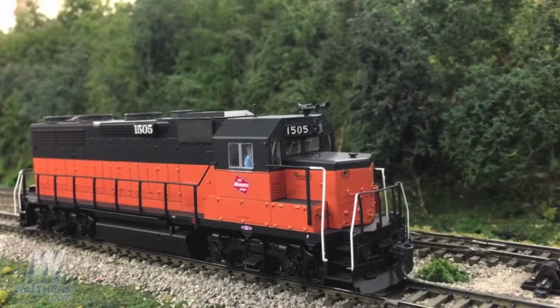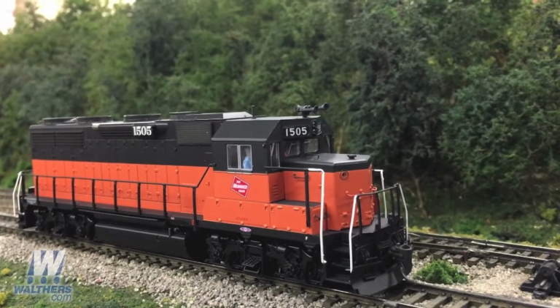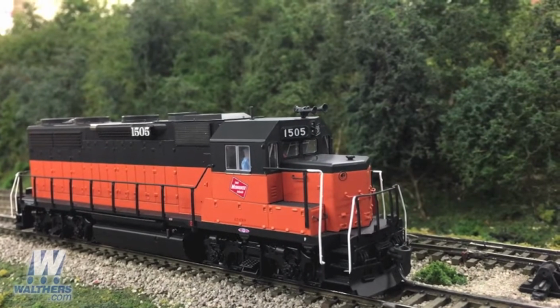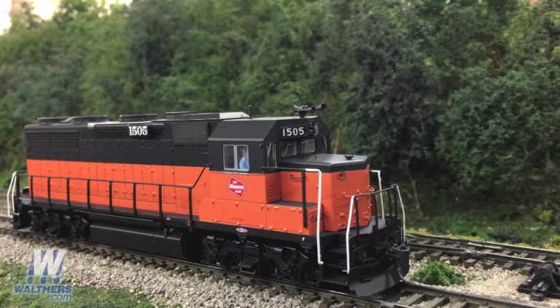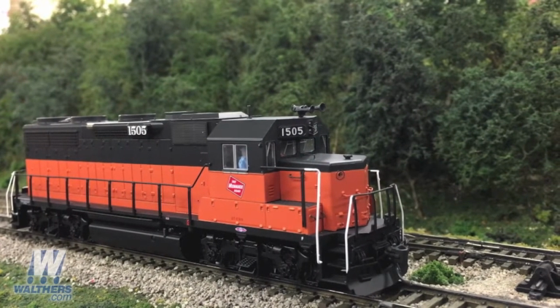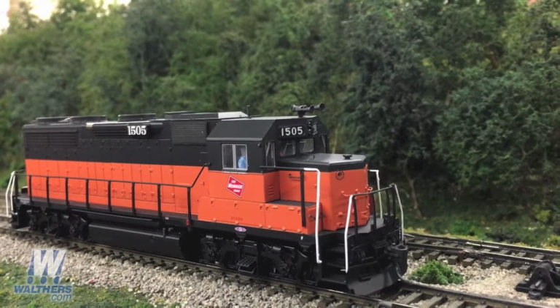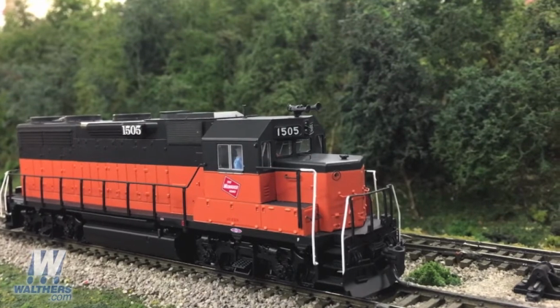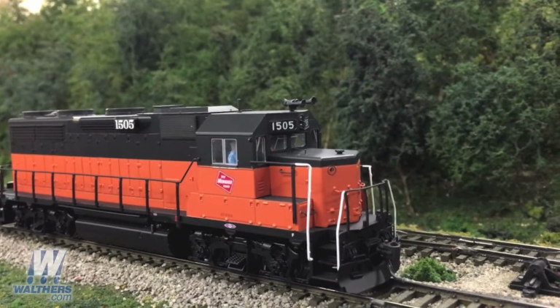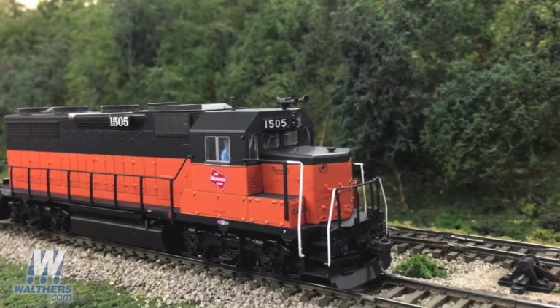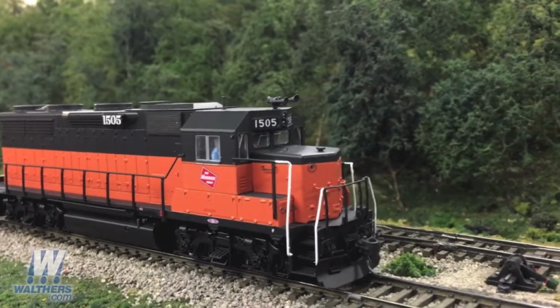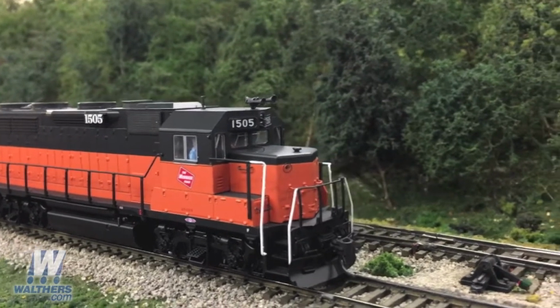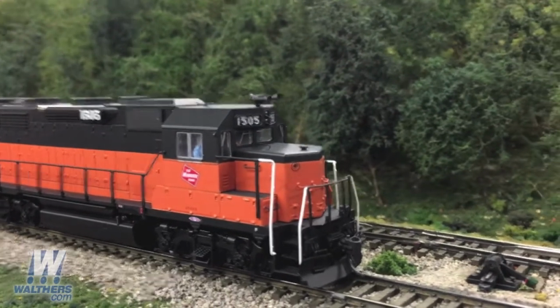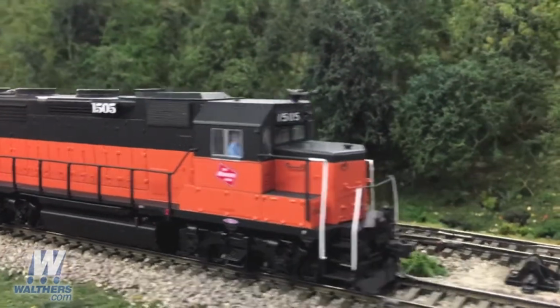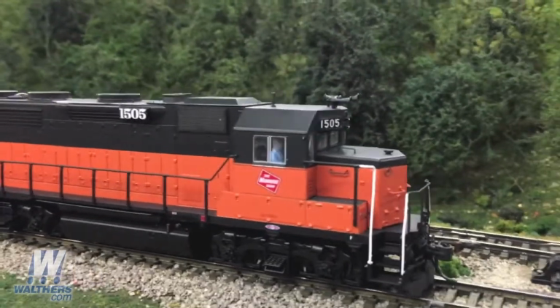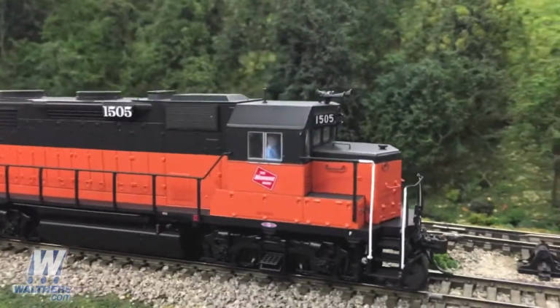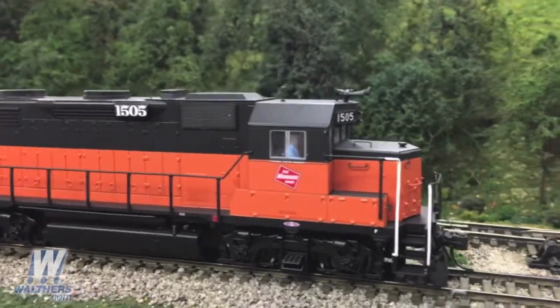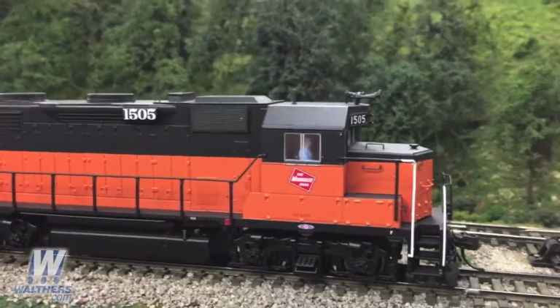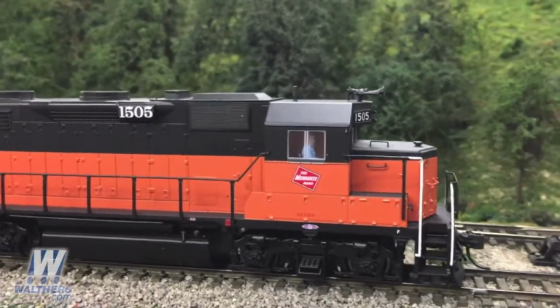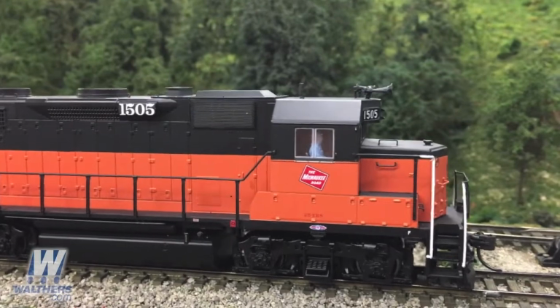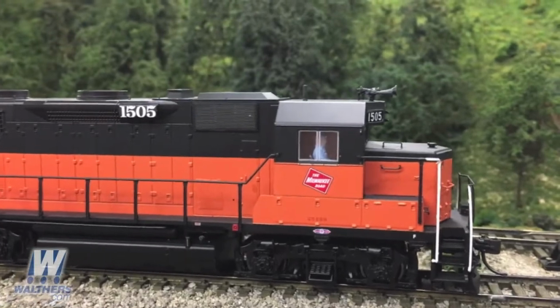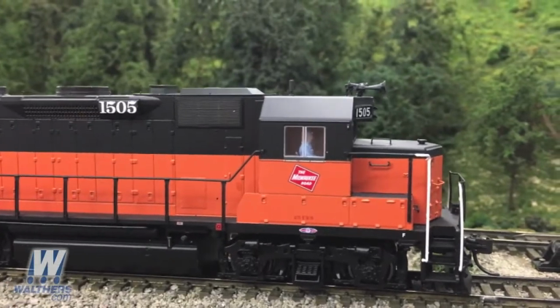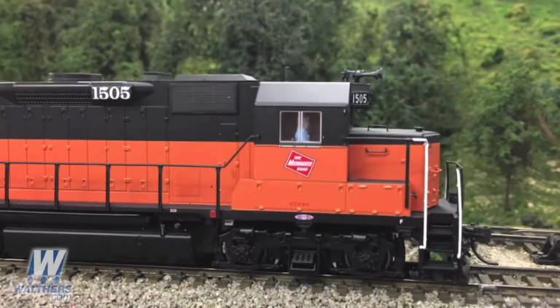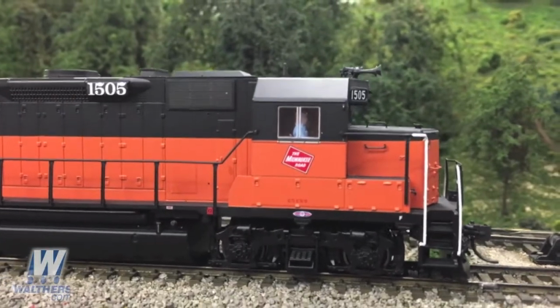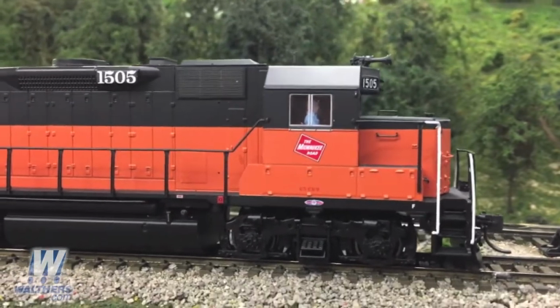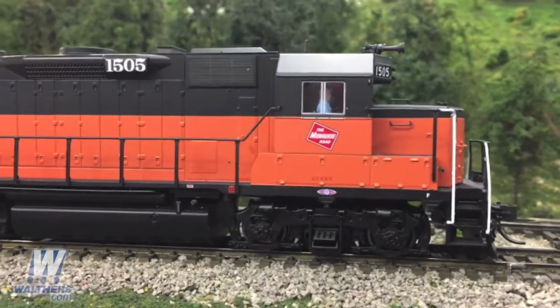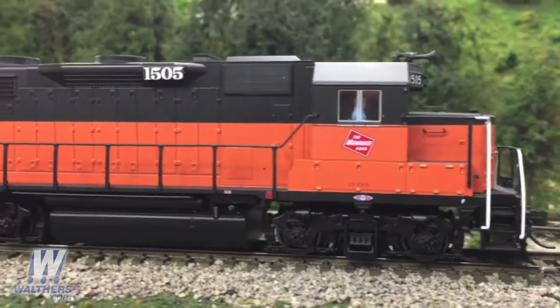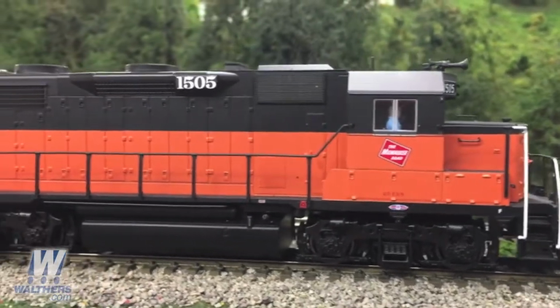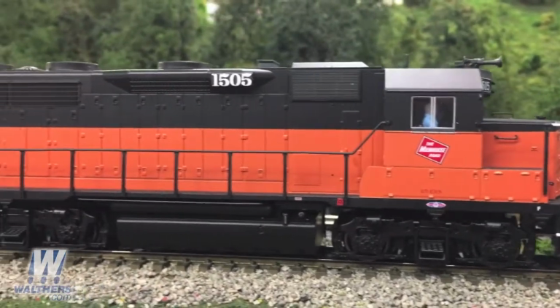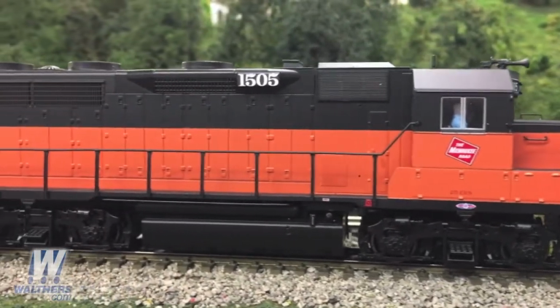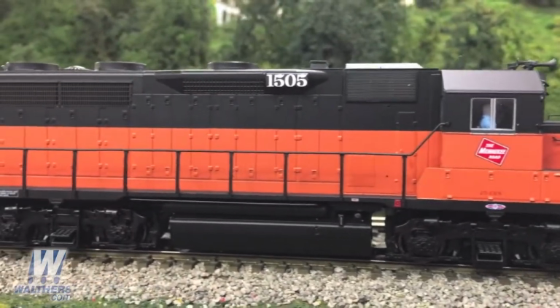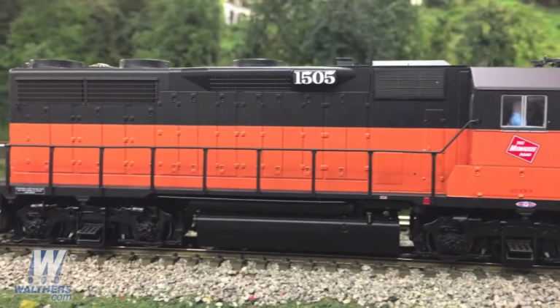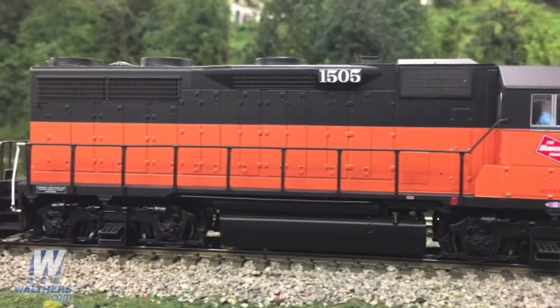Our hometown favorite, the Milwaukee Road, with its high headlight firecracker antenna and Leslie RSL-3L-R horn. Along the side of this unit, you'll see that it features eight jackpads — four shown on this side — and a 3,000-gallon fuel tank.